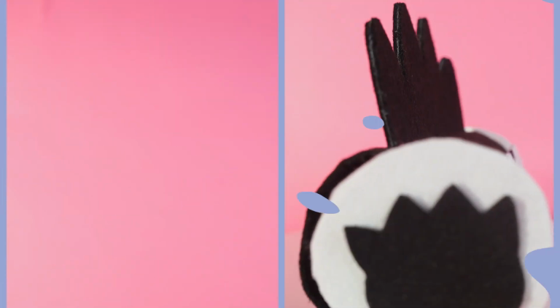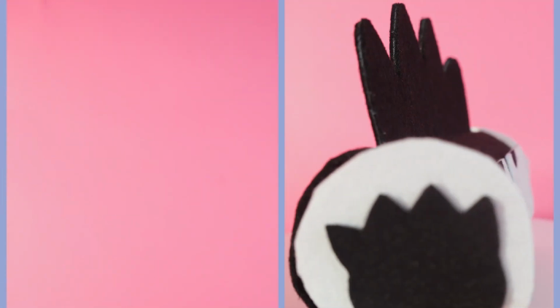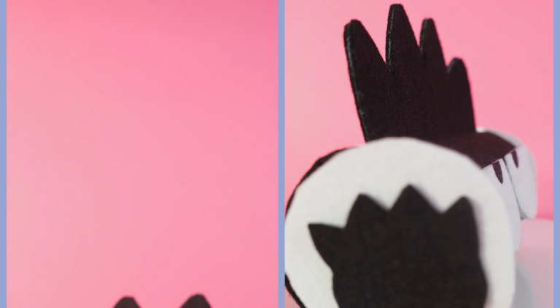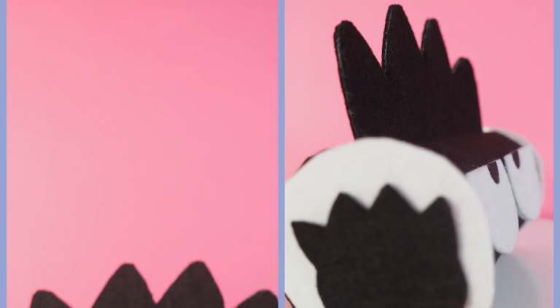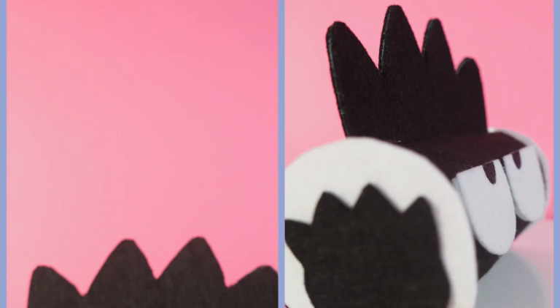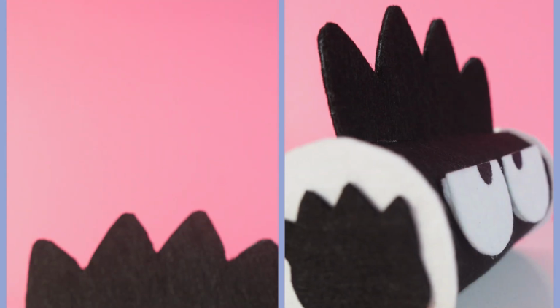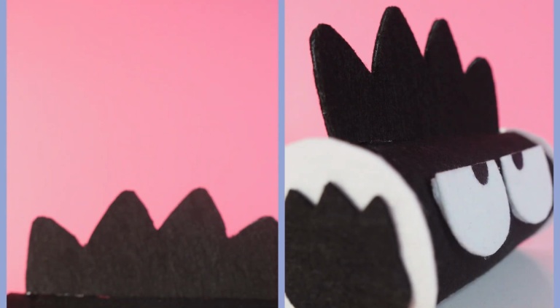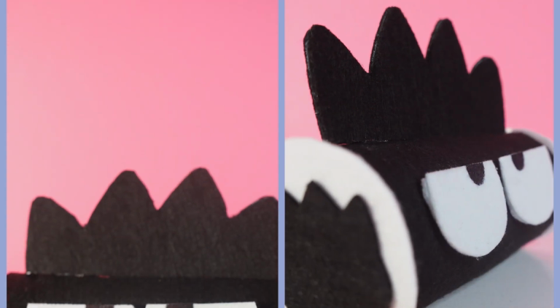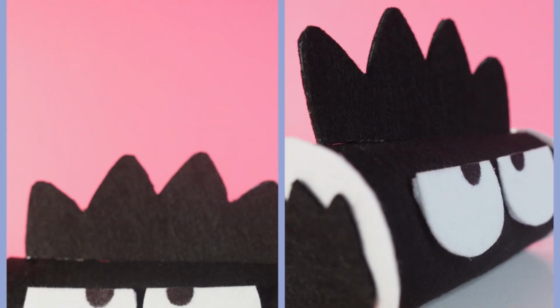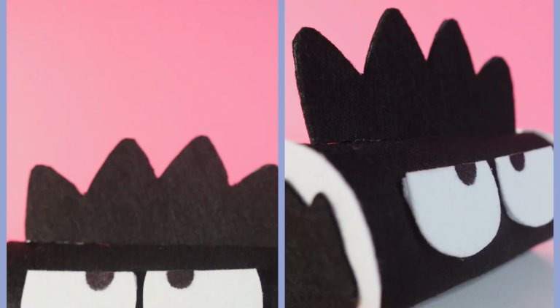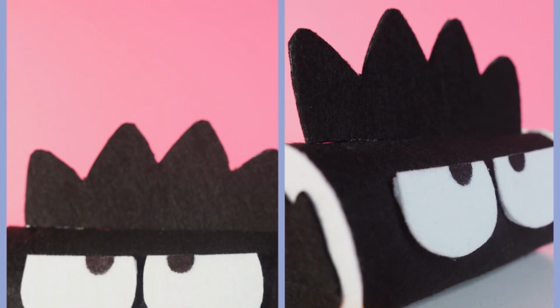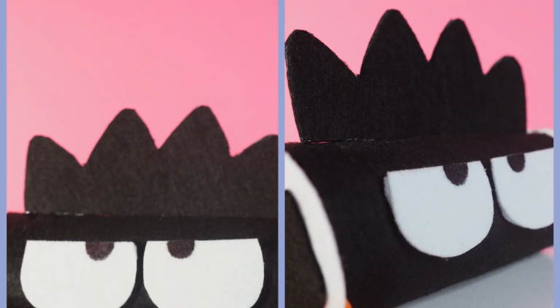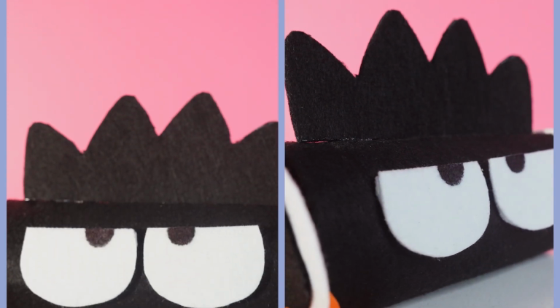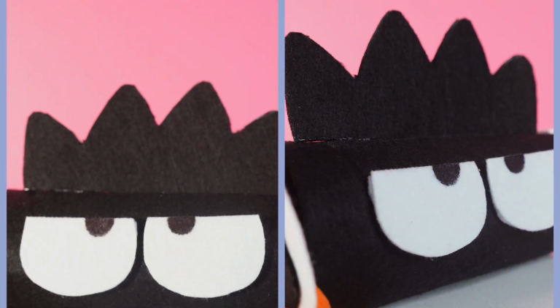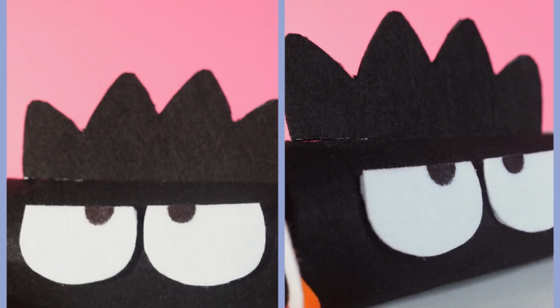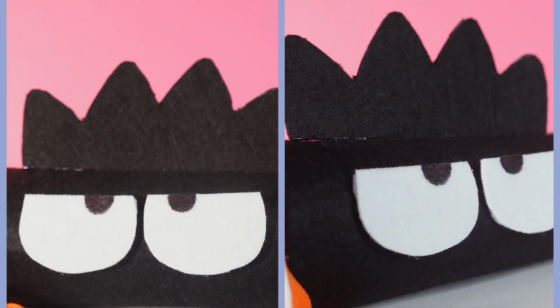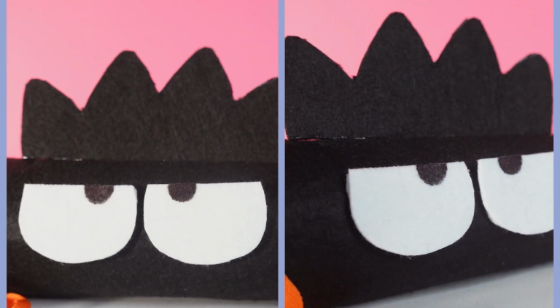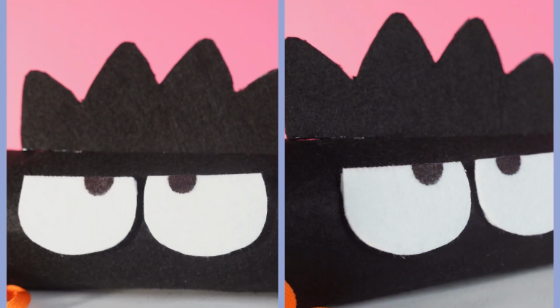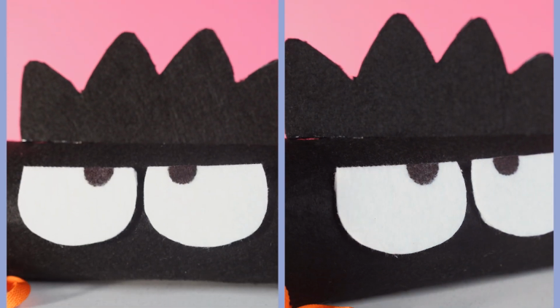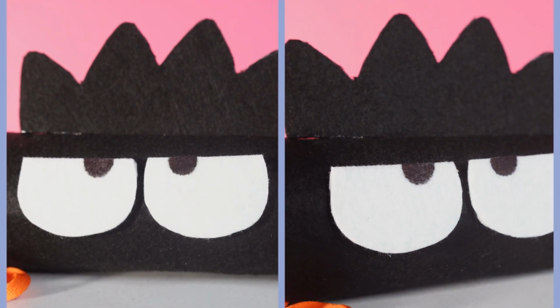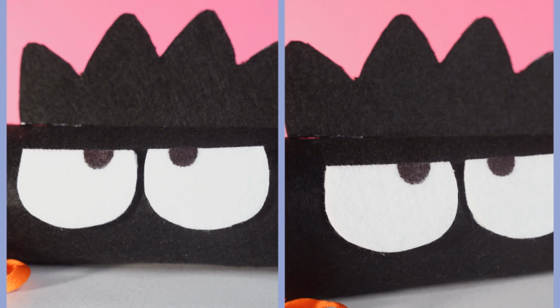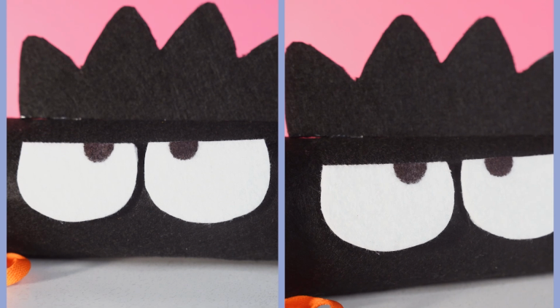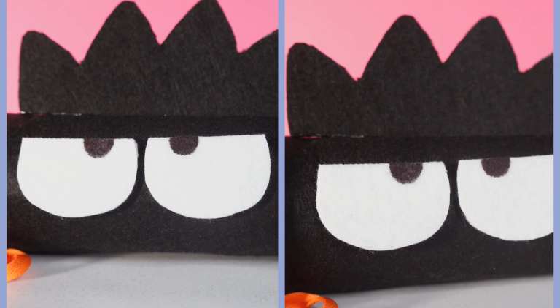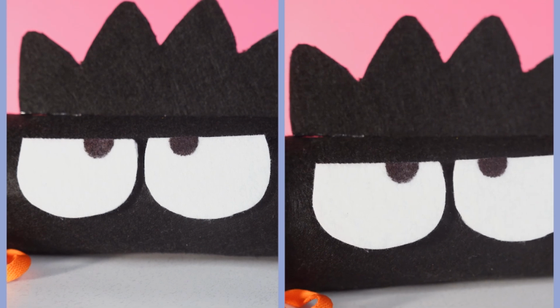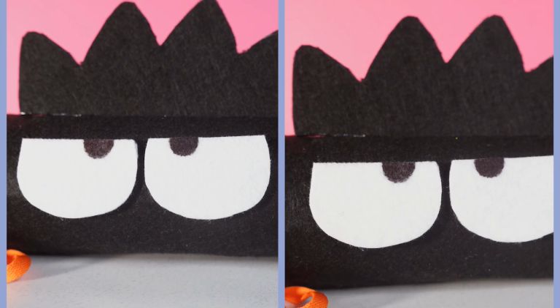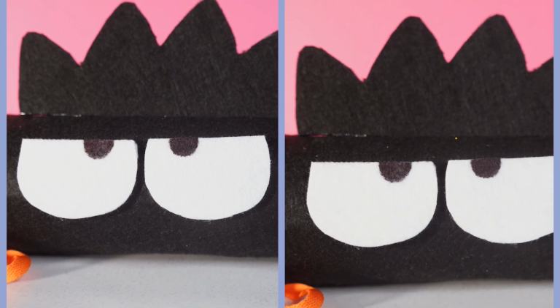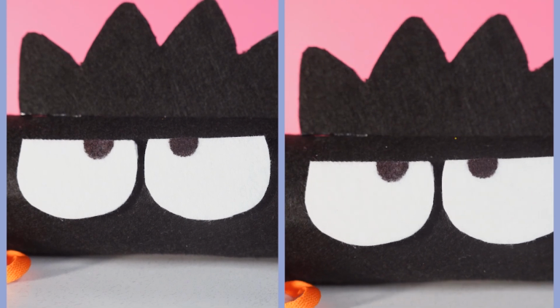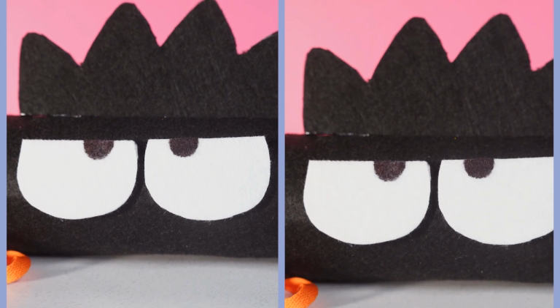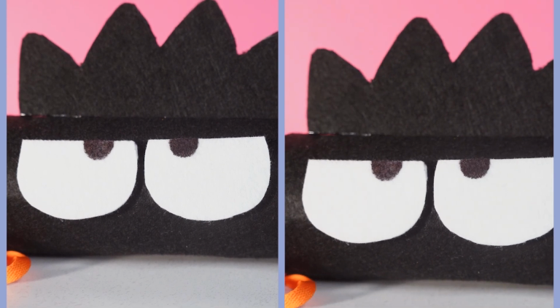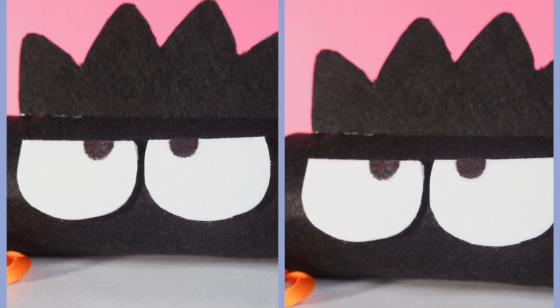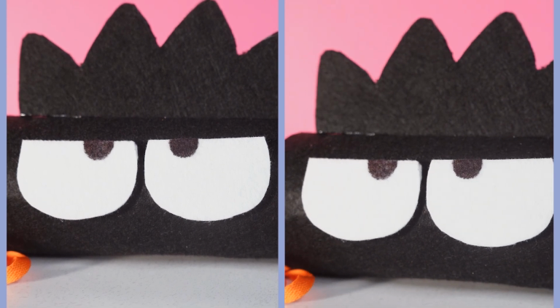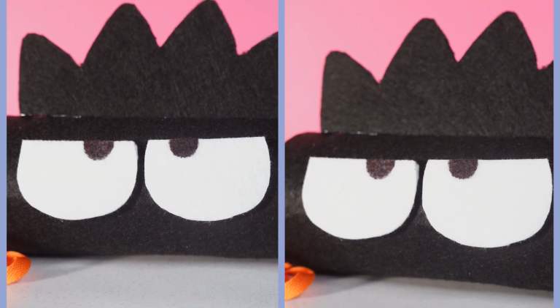Our pencil case is ready! You can put anything you want inside — I bet Badtzmaru will fill it with everything he needs for his jokes!